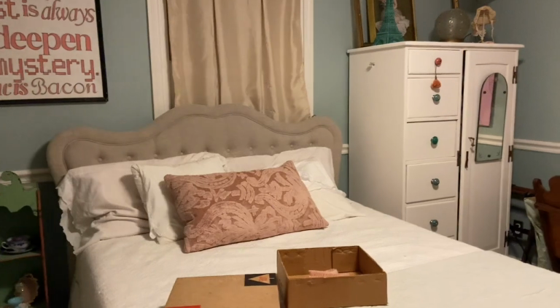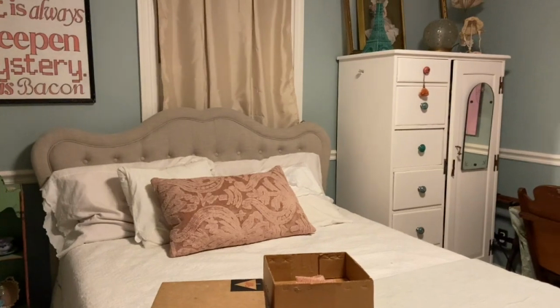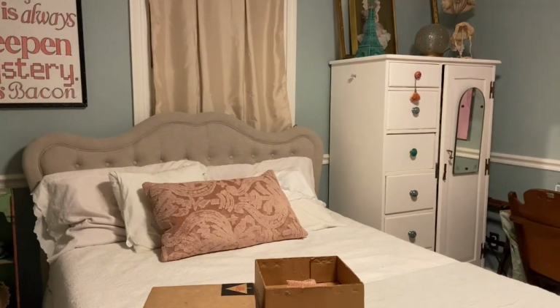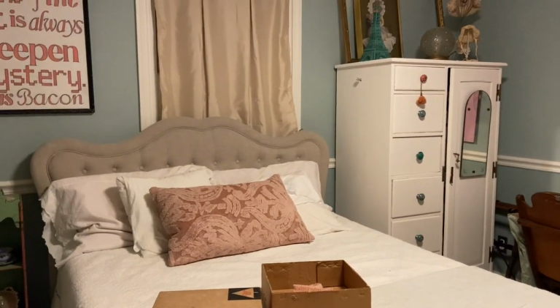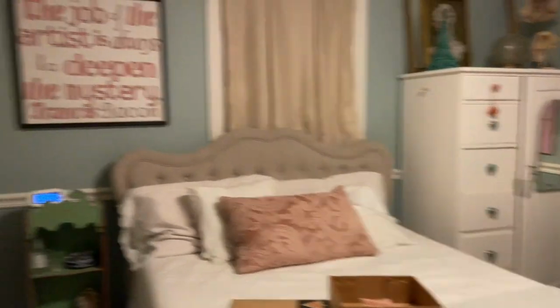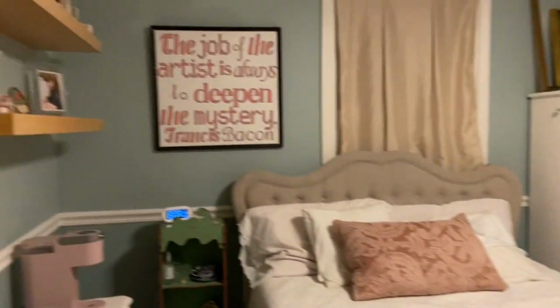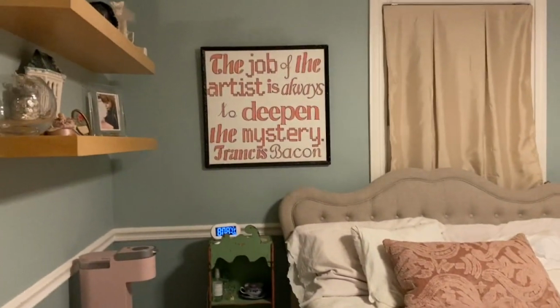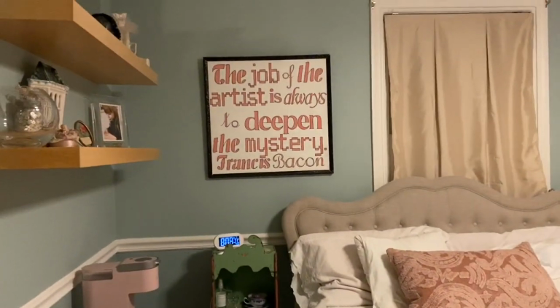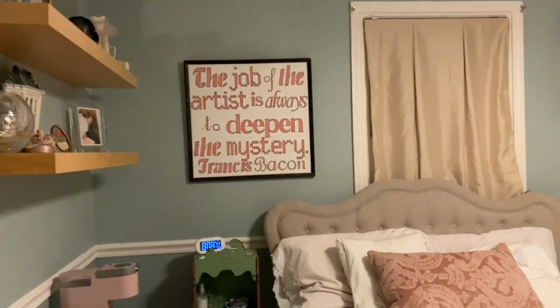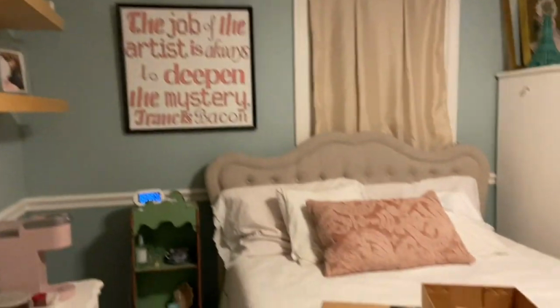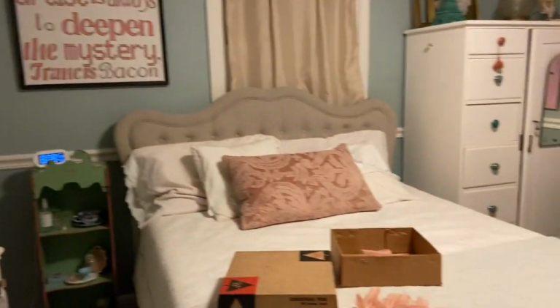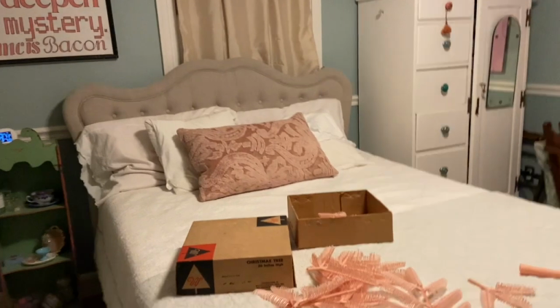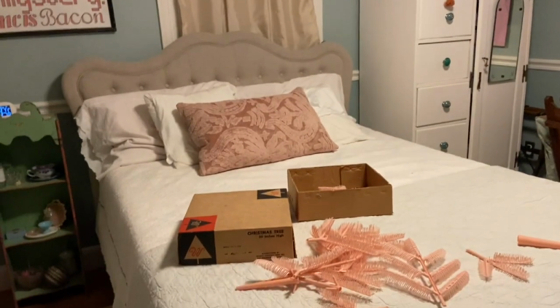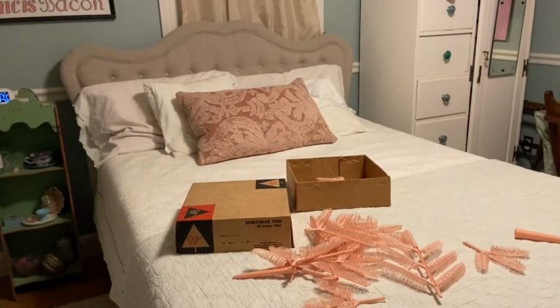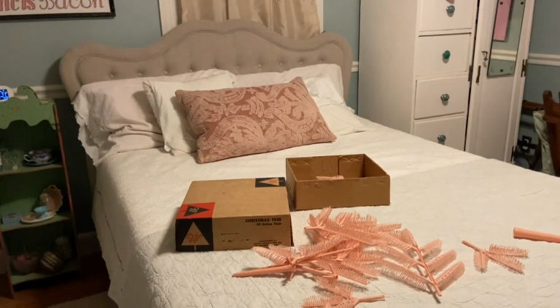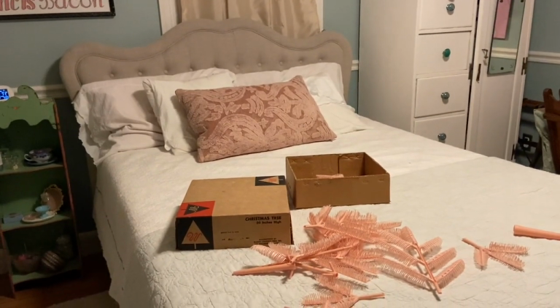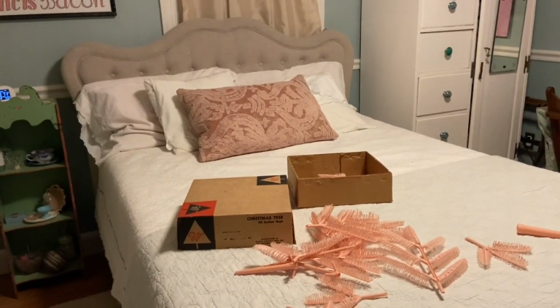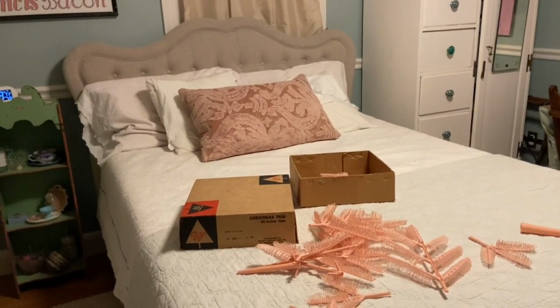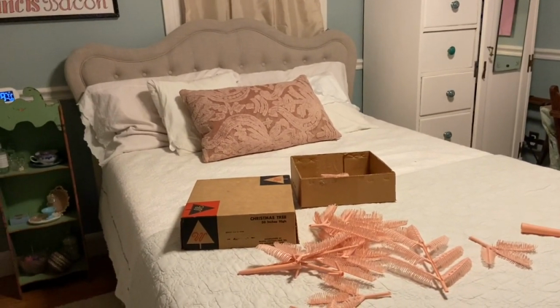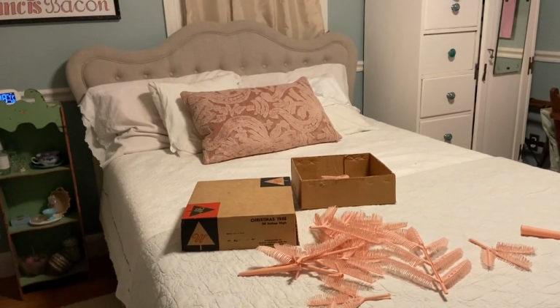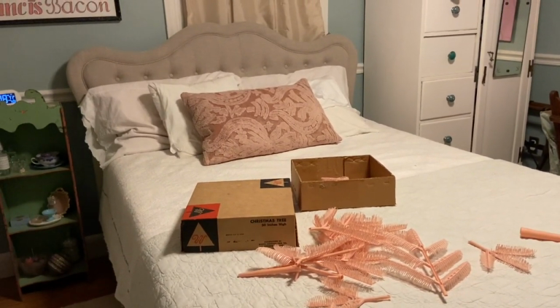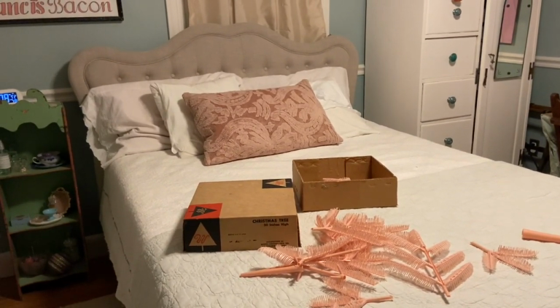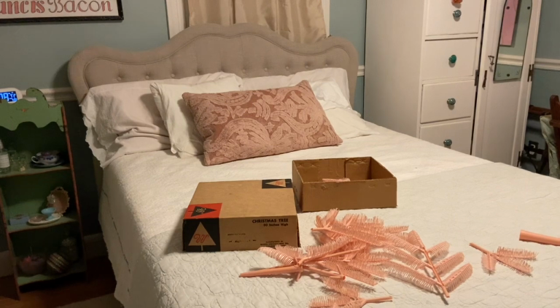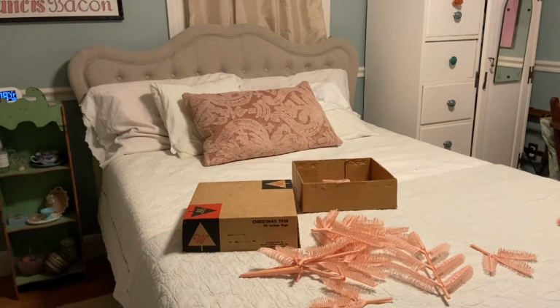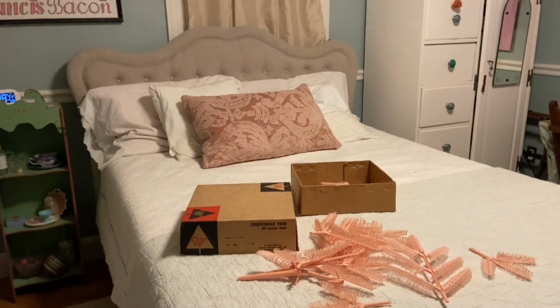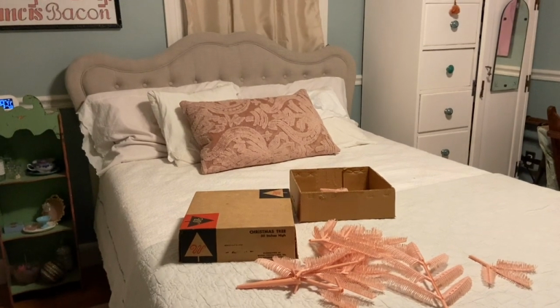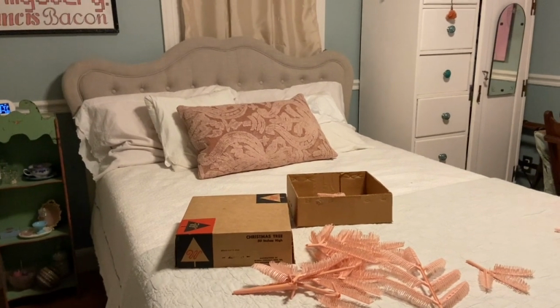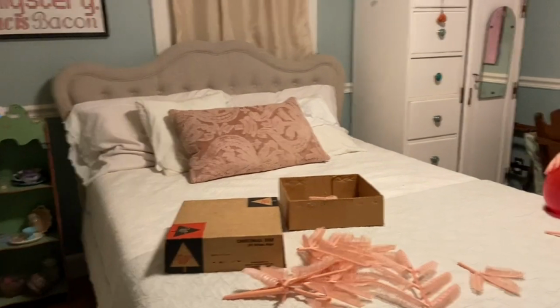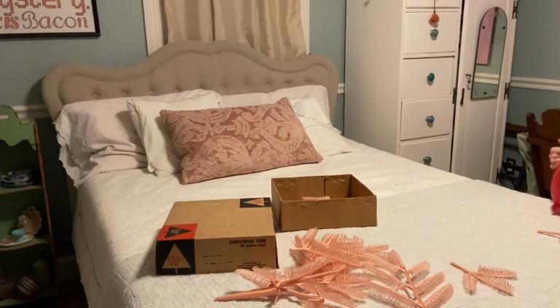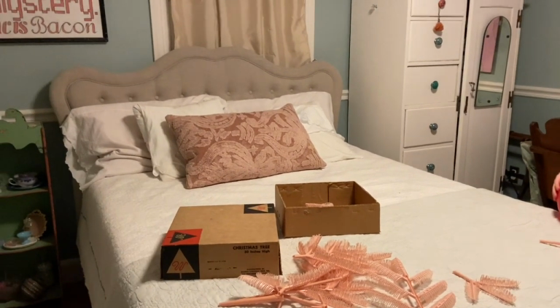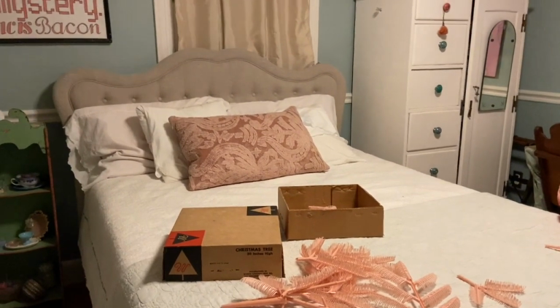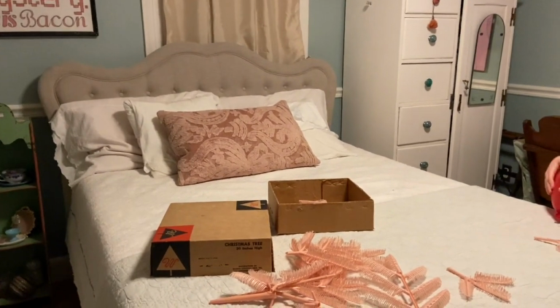Hi everyone, it's Tarnished Treasures. We are here in the guest bedroom and we're going to start to decorate for Christmas. I was doing something and my son popped his head in and said he wanted to decorate more for Christmas — I said you don't have to ask me twice.